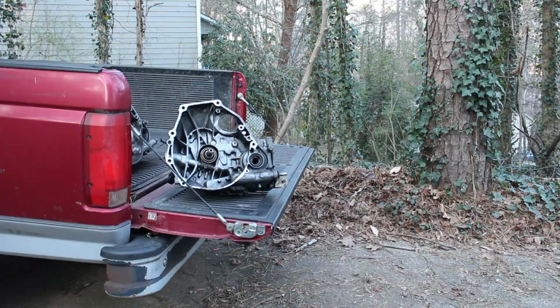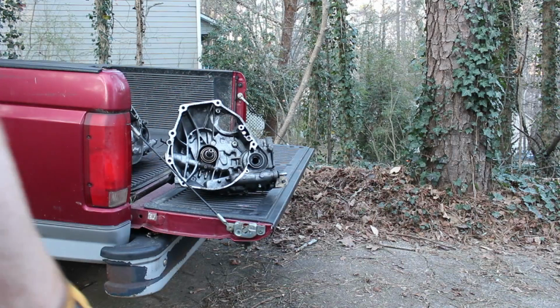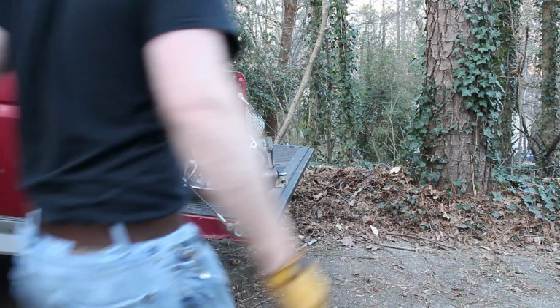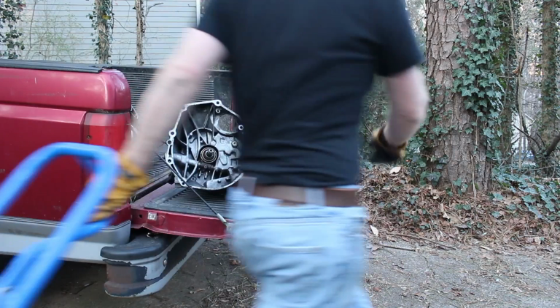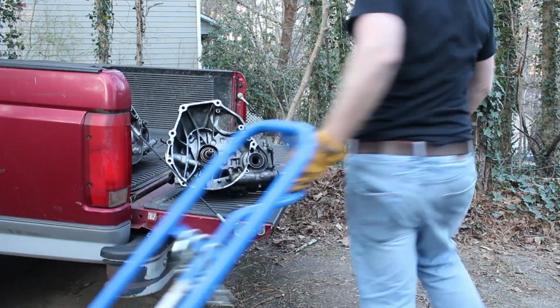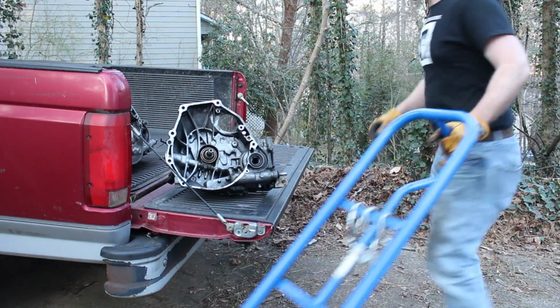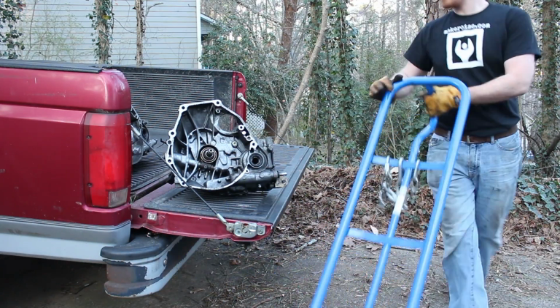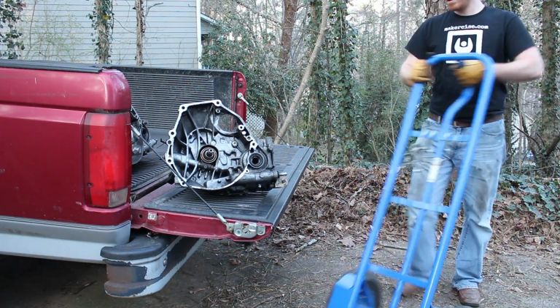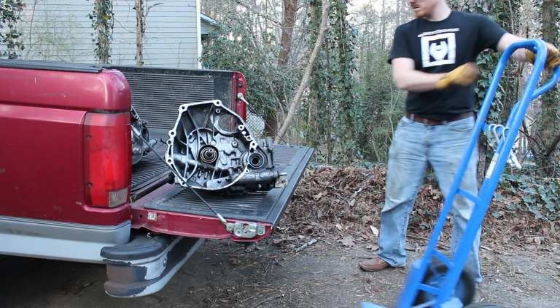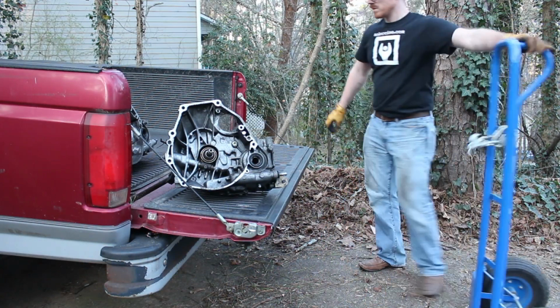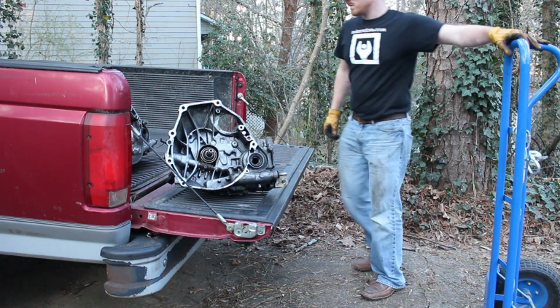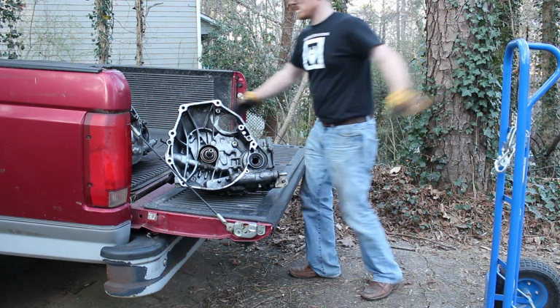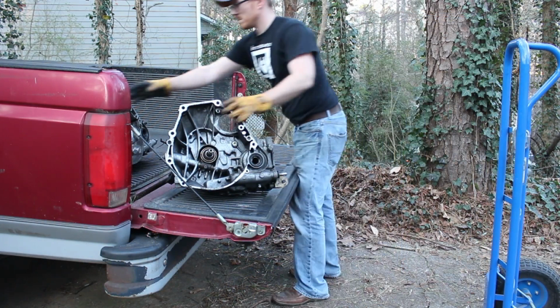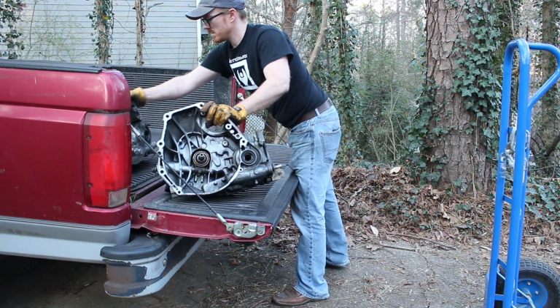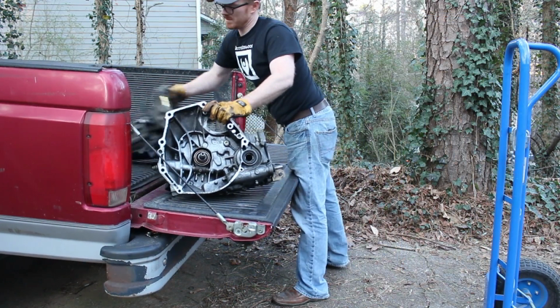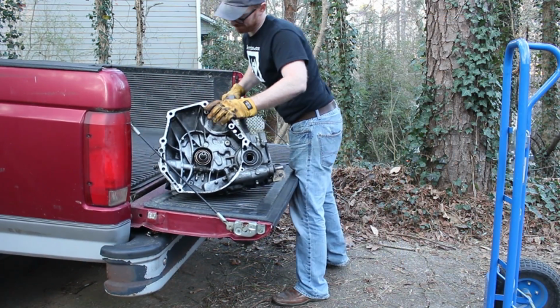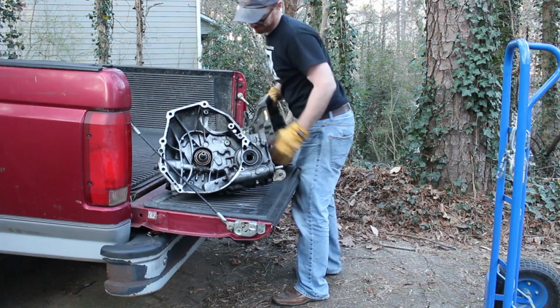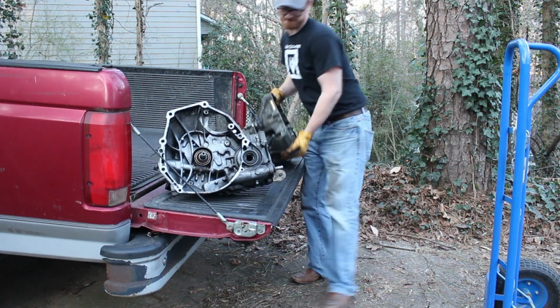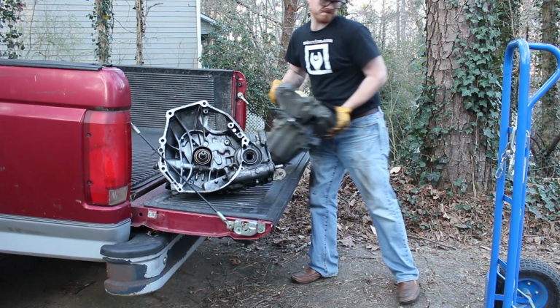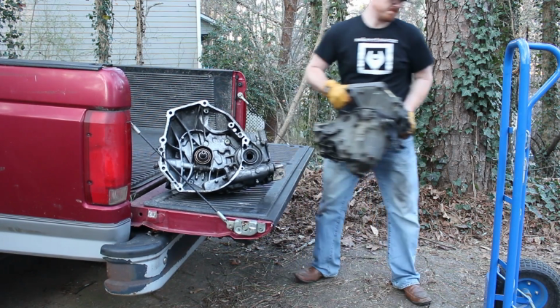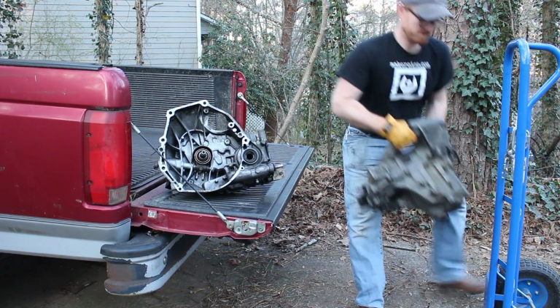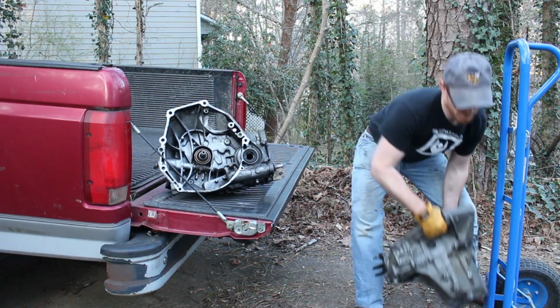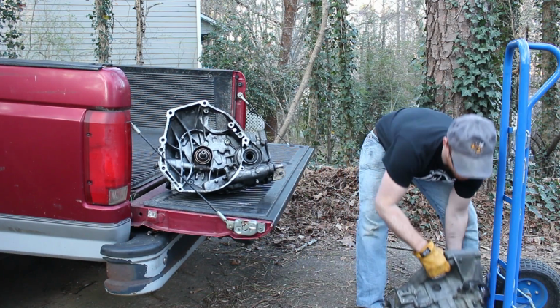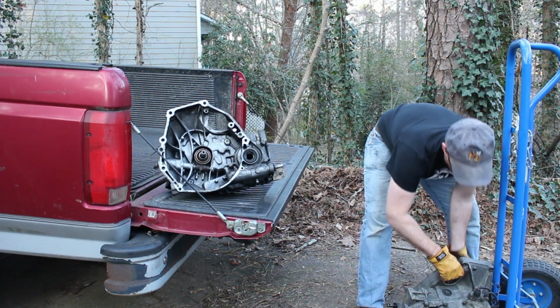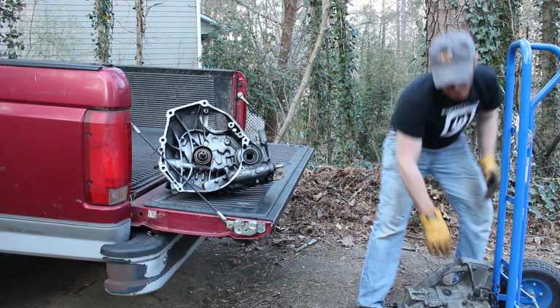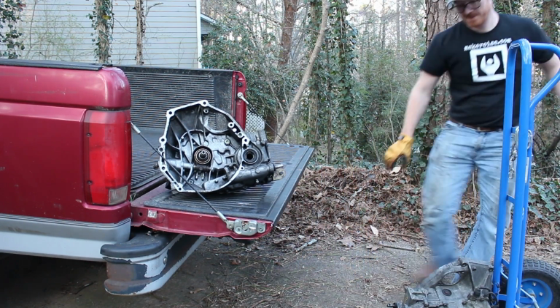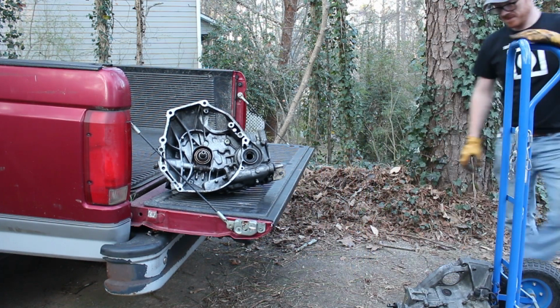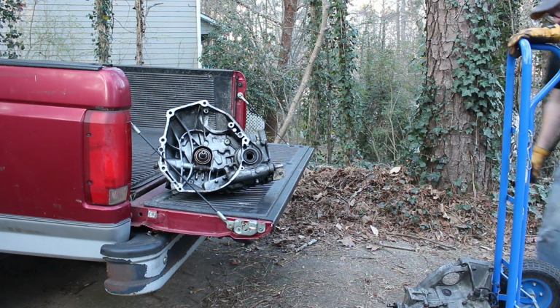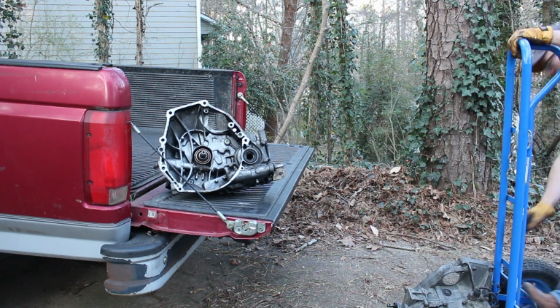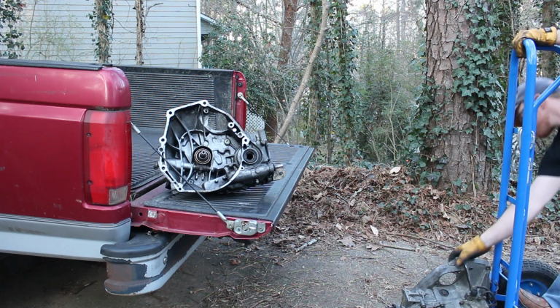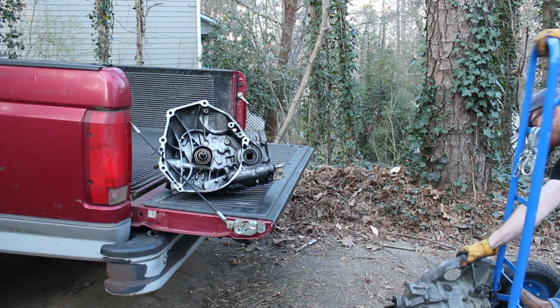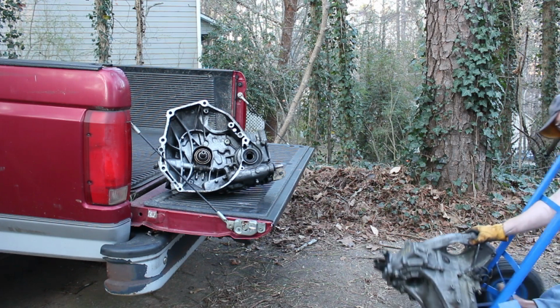Several videos ago, I mentioned that a friend gave me 400 pounds of miscellaneous scraps — things like transmission housings, intake manifolds, alternators, oil pumps, that type of thing.